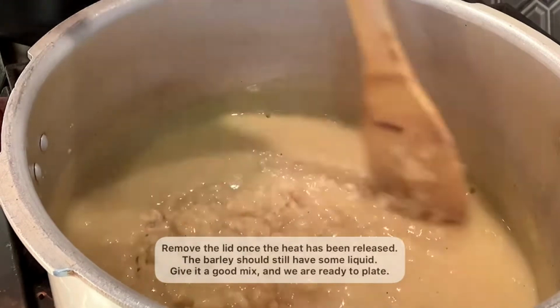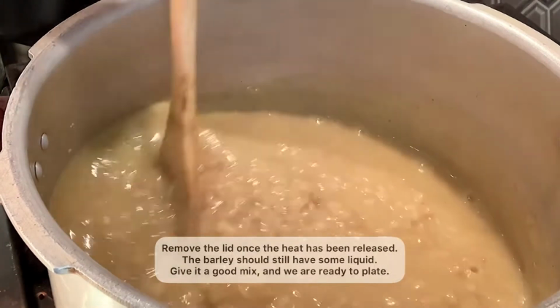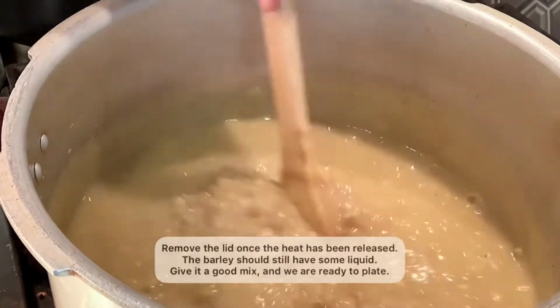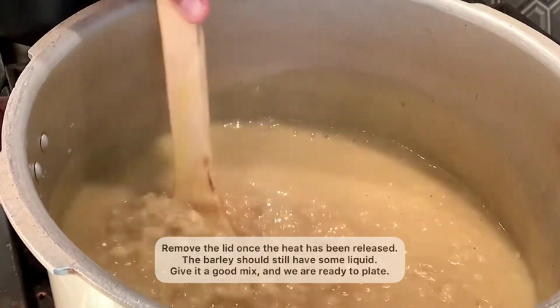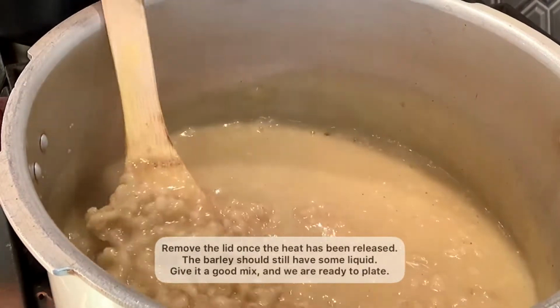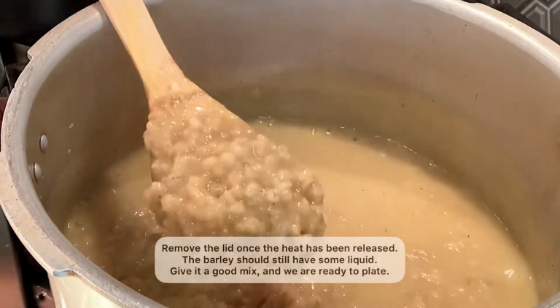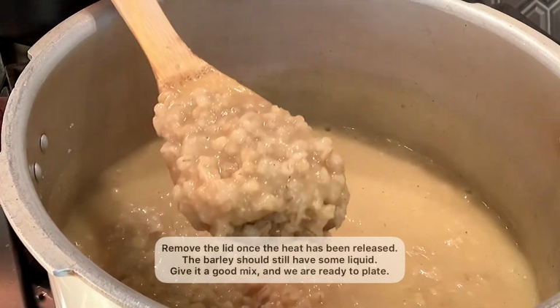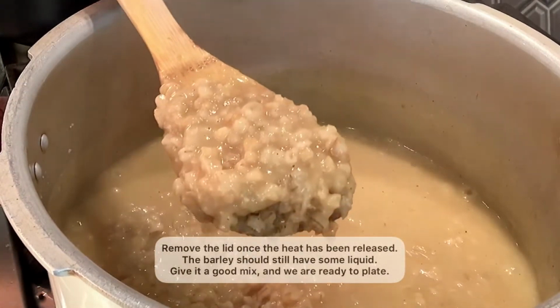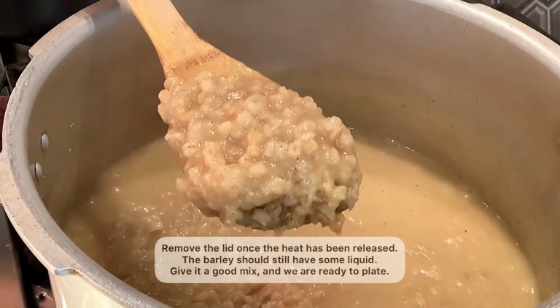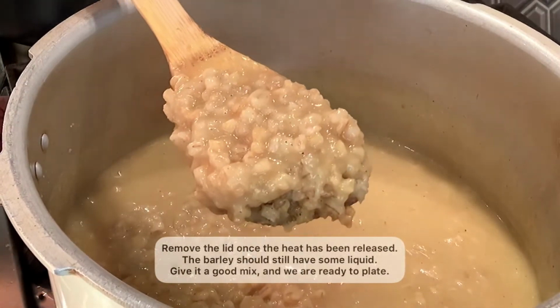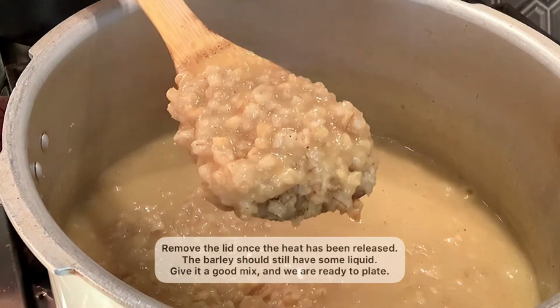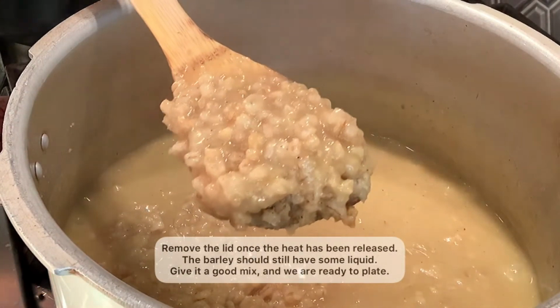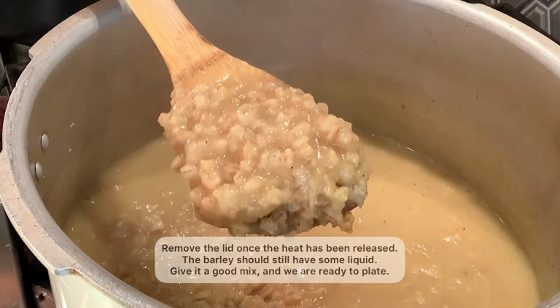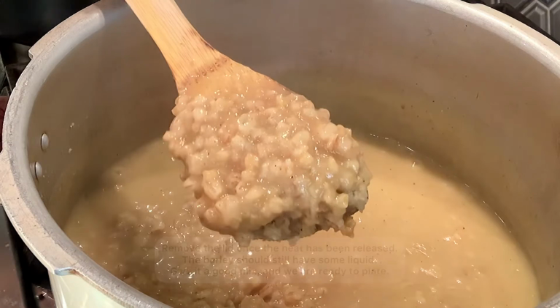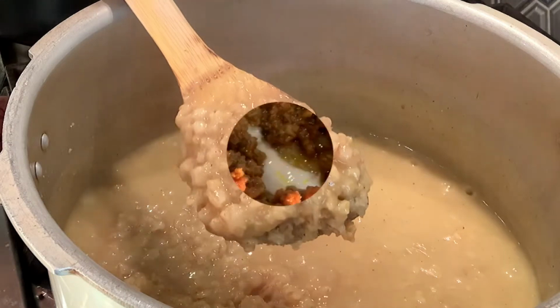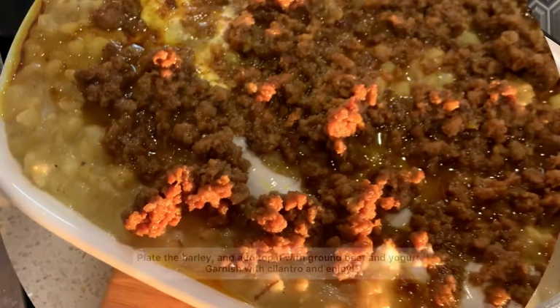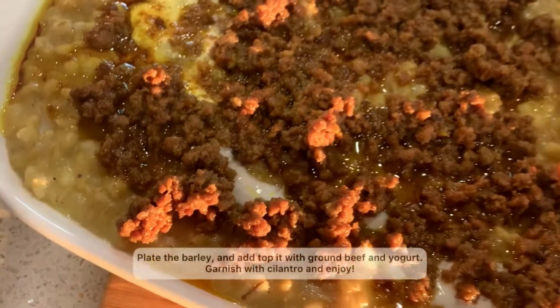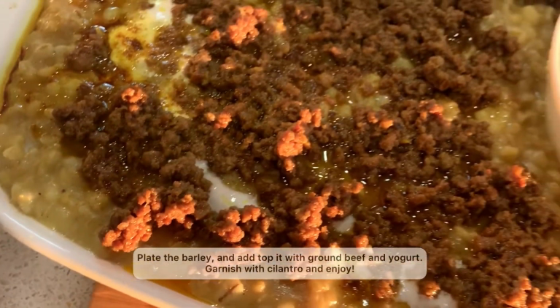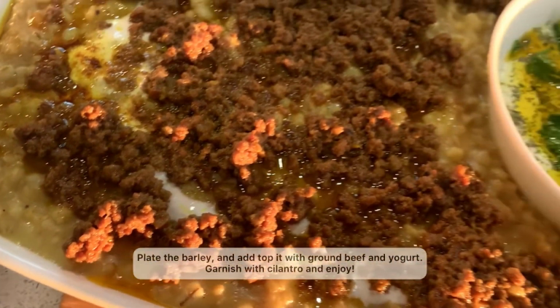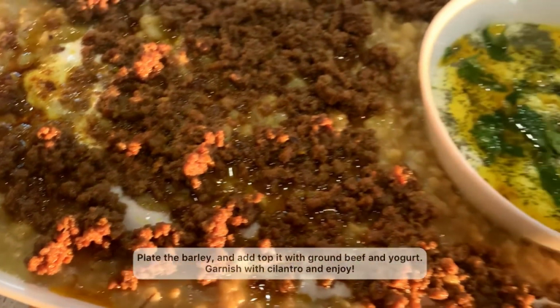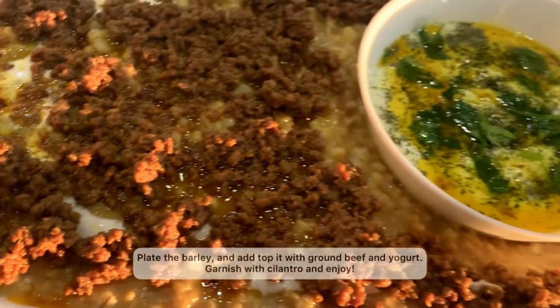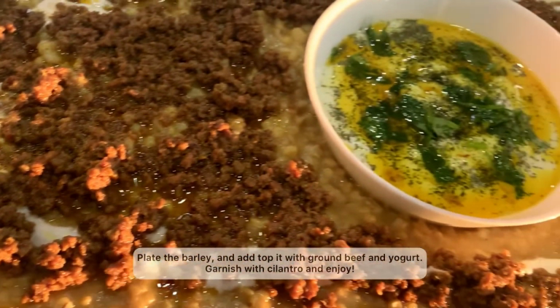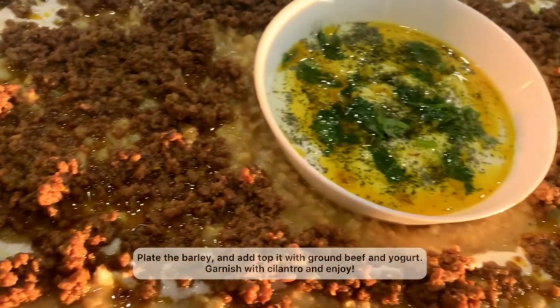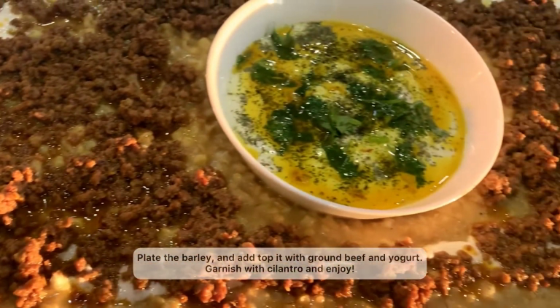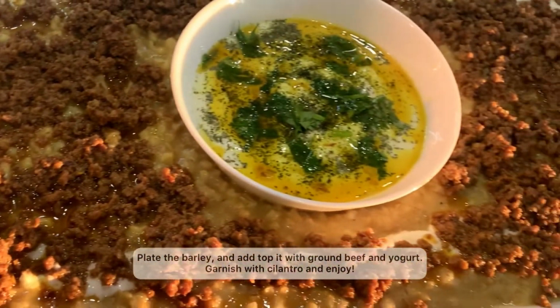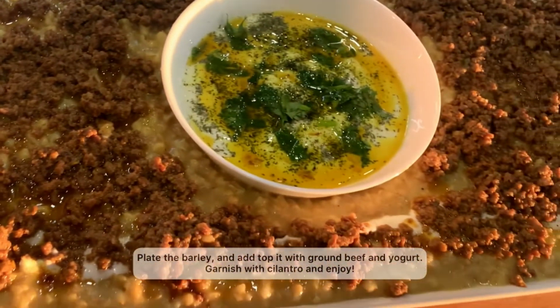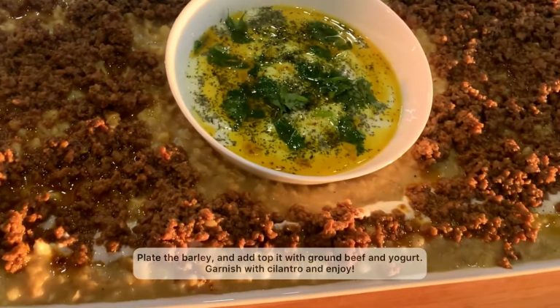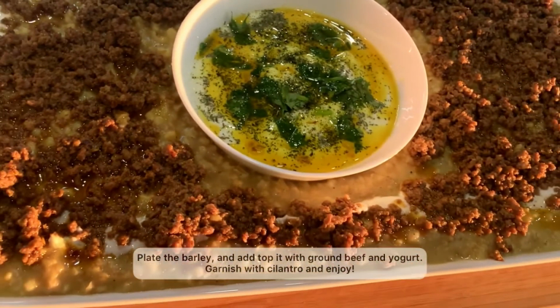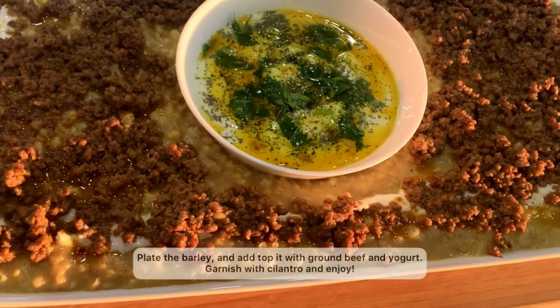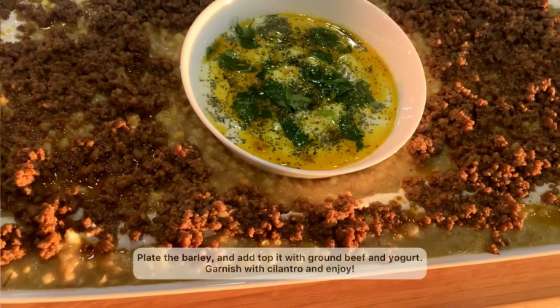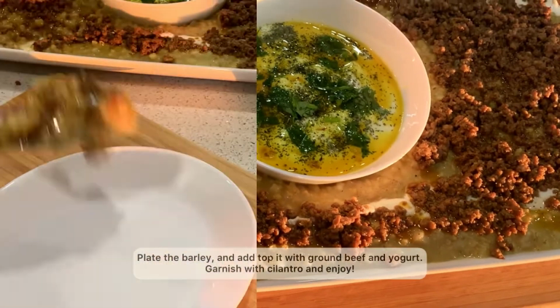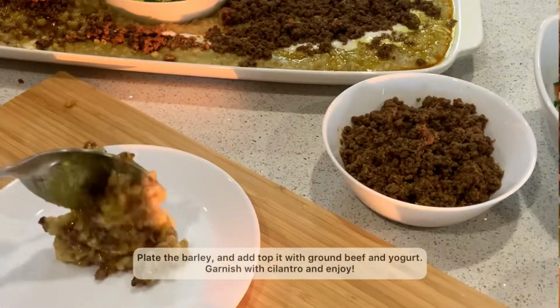The barley should still have some liquid. Give it all a good mix and we're ready to plate. Plate the barley and top it off with some ground beef and yogurt. Garnish with some chopped cilantro and enjoy.